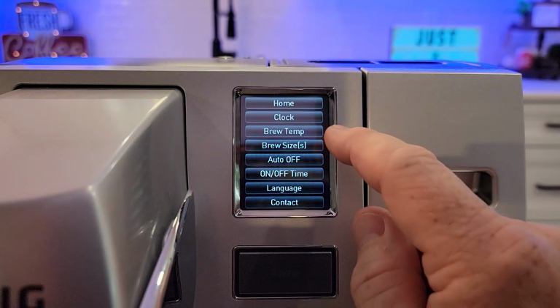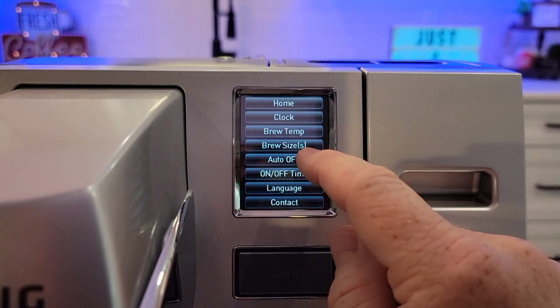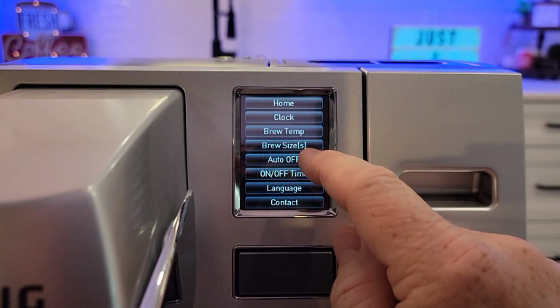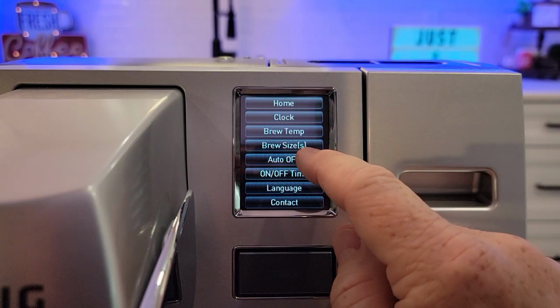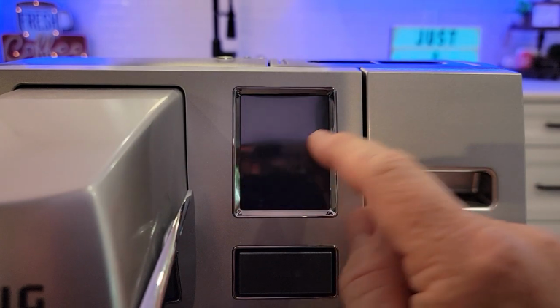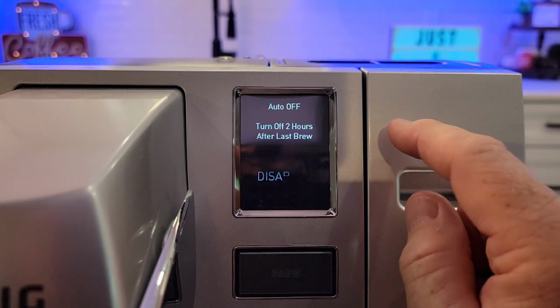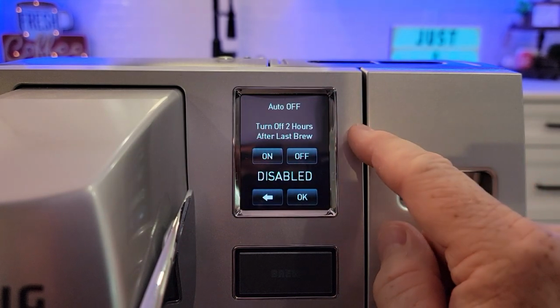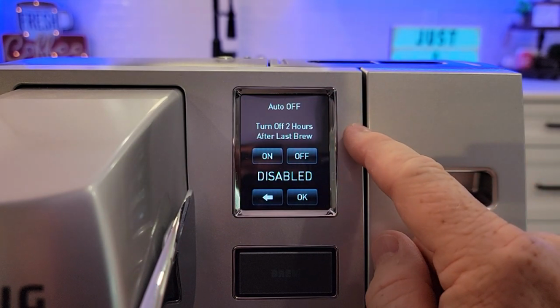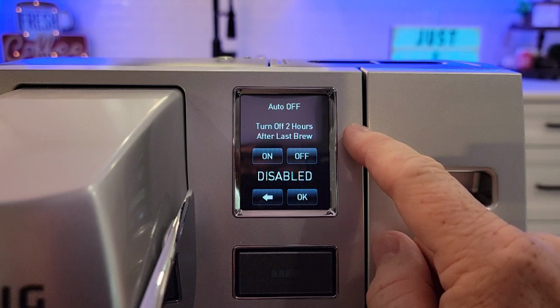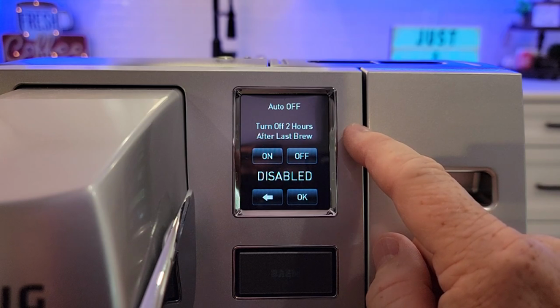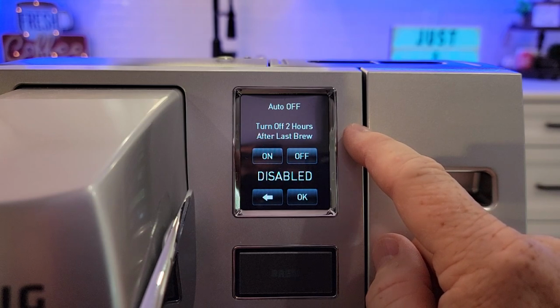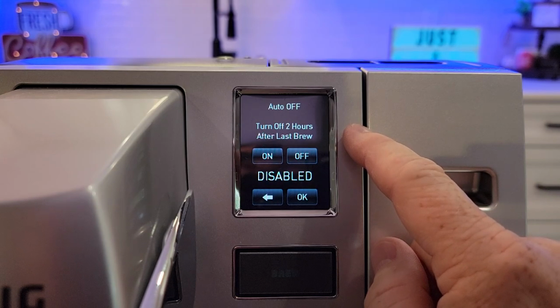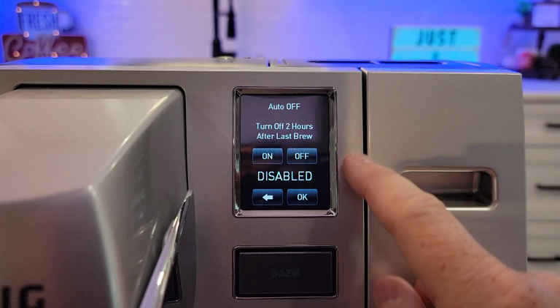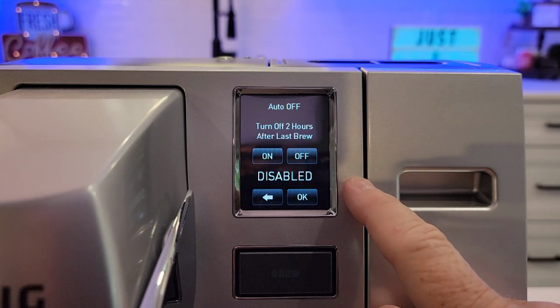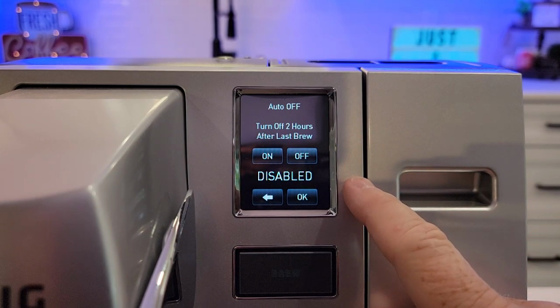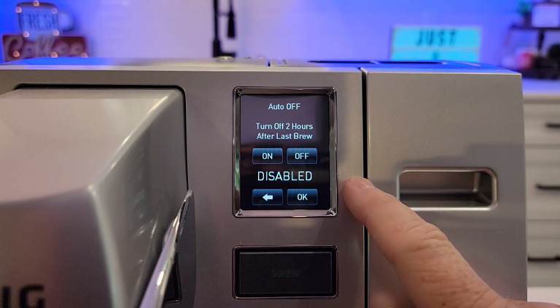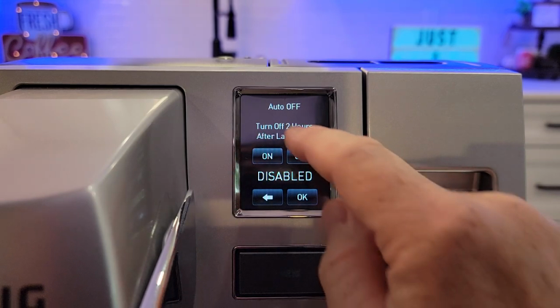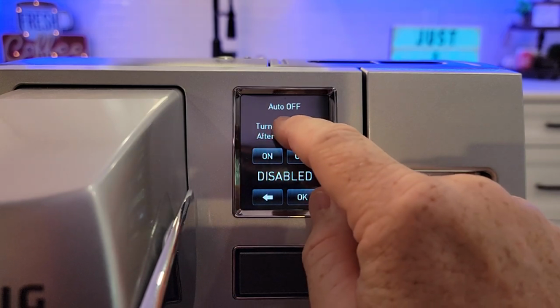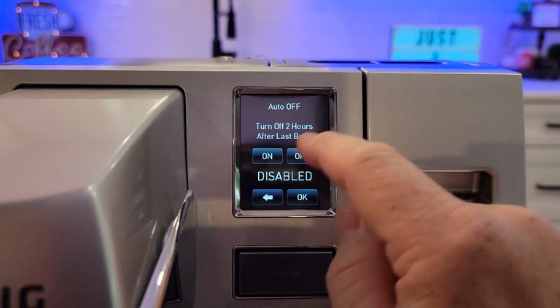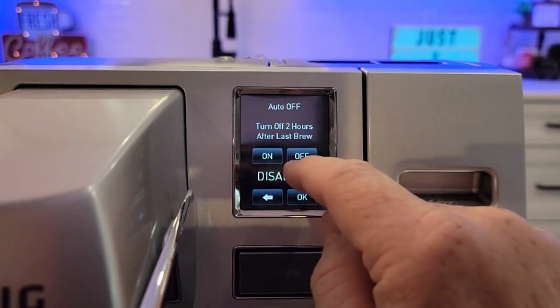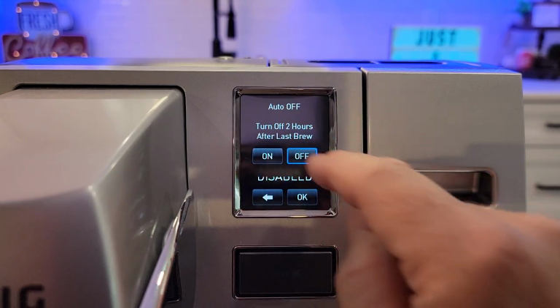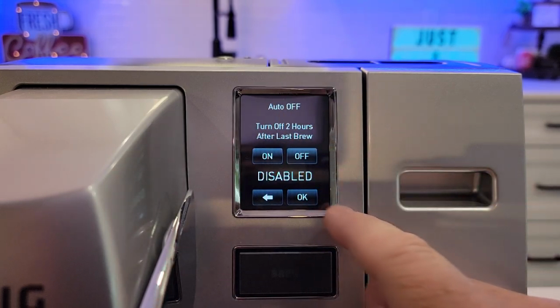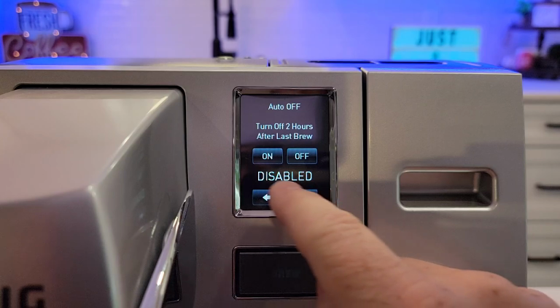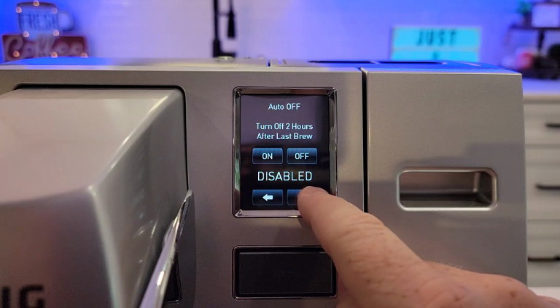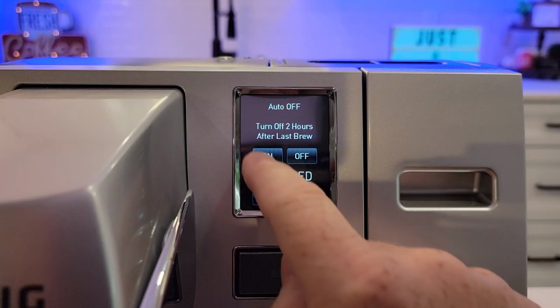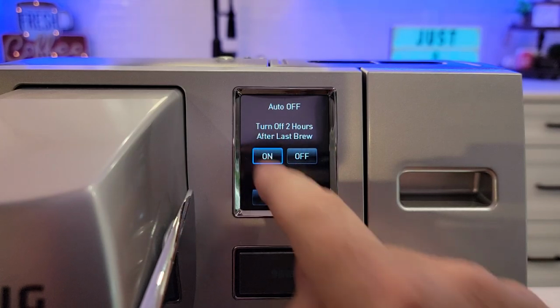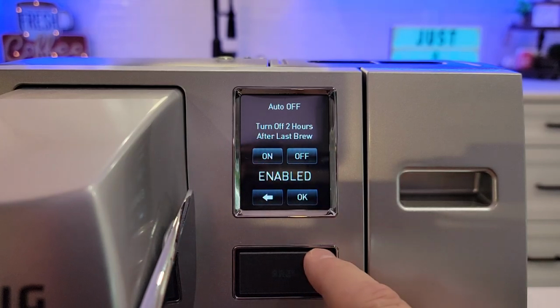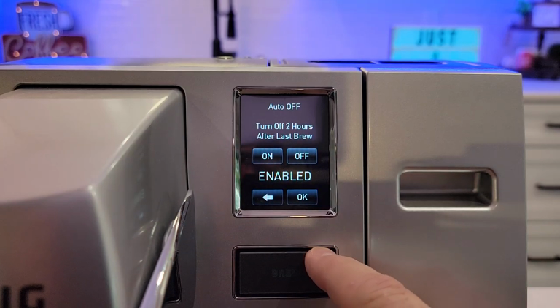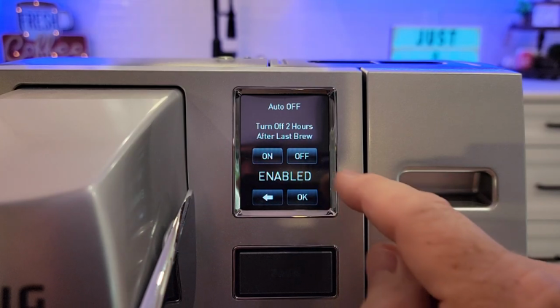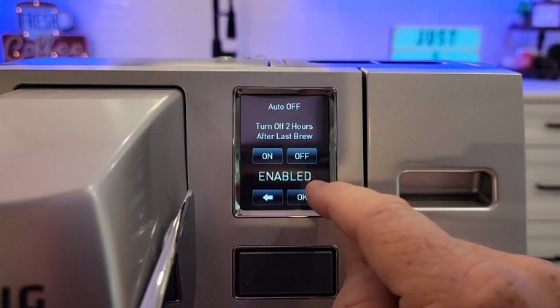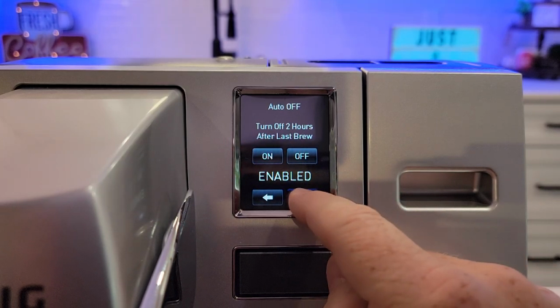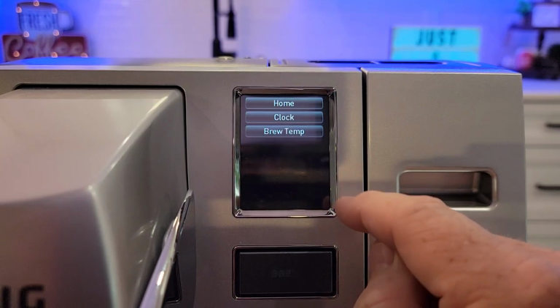Now the auto-off. It's going to turn off after two hours after the last brew. You can turn this off — it's disabled — or on. Click okay.